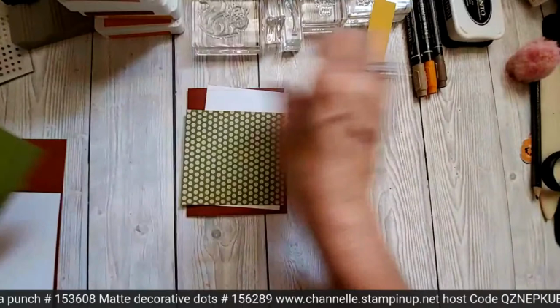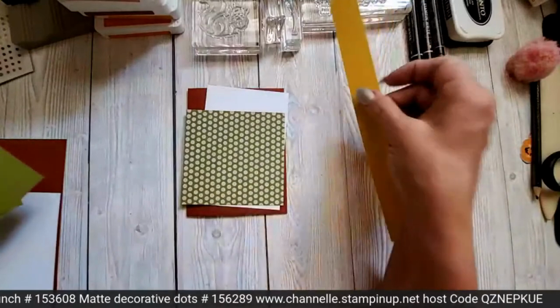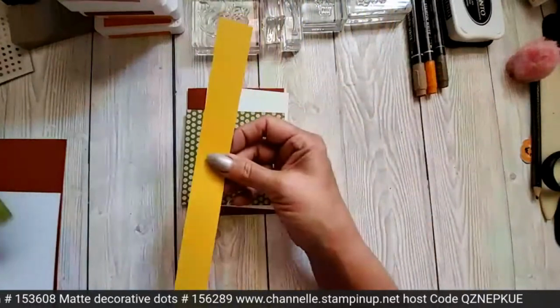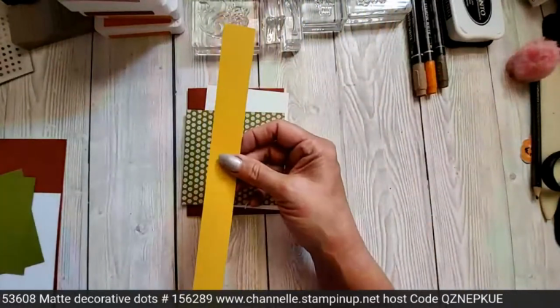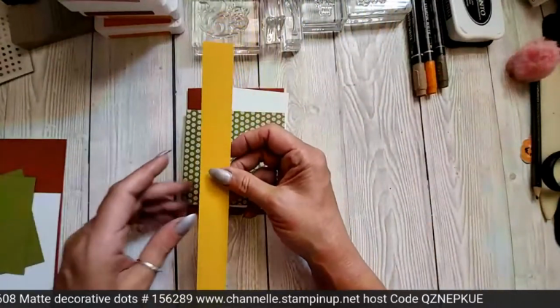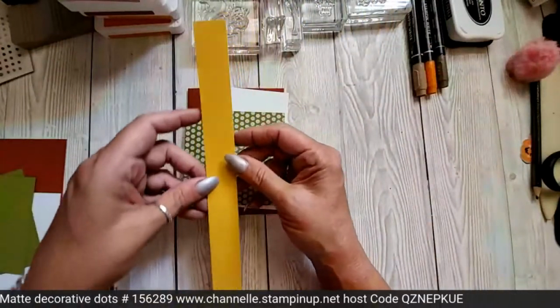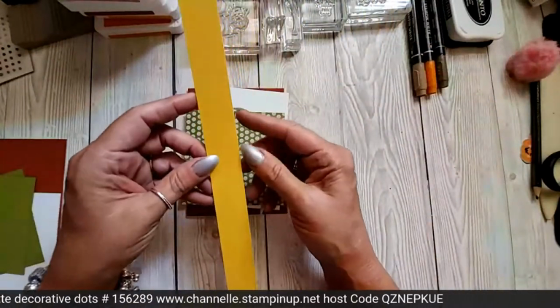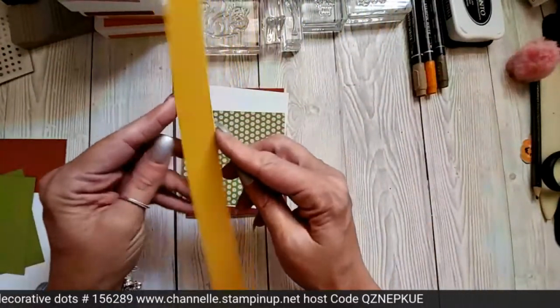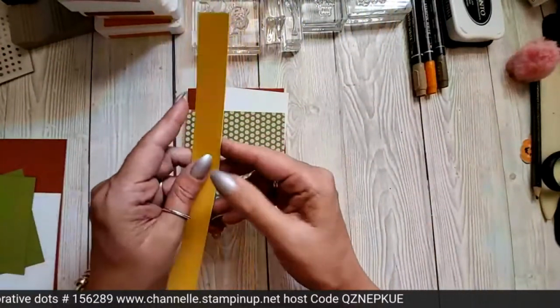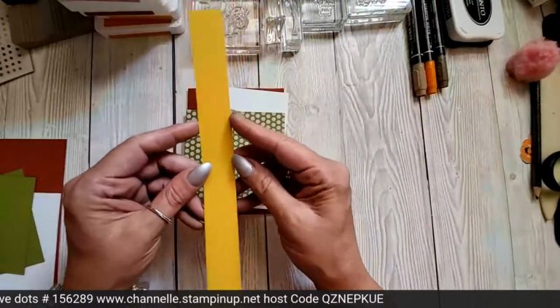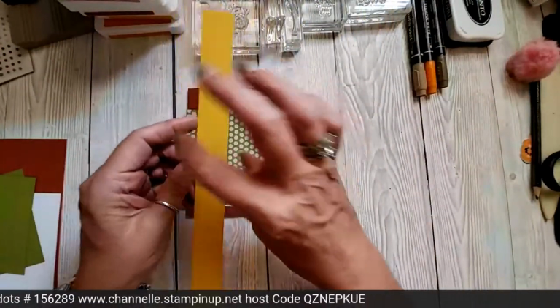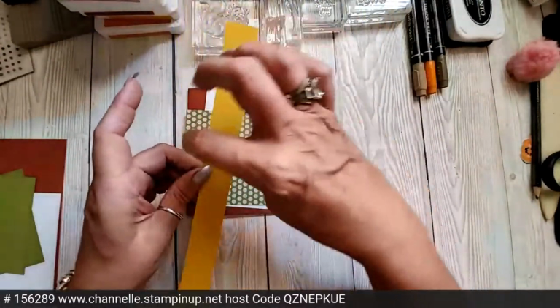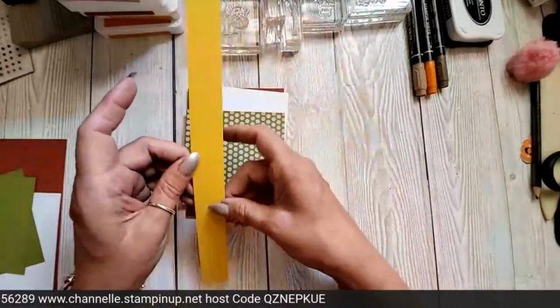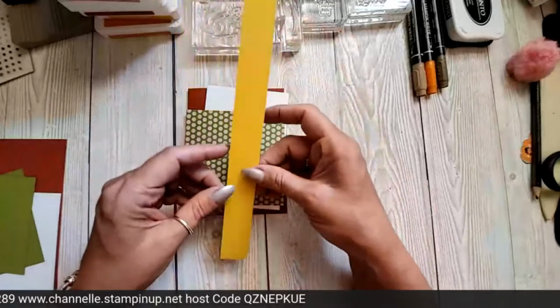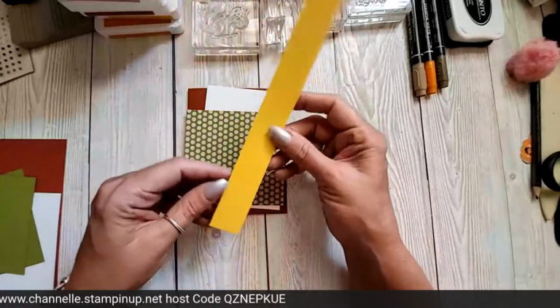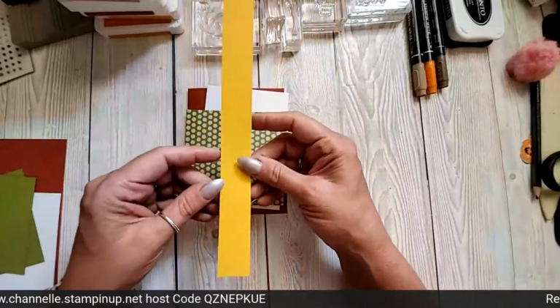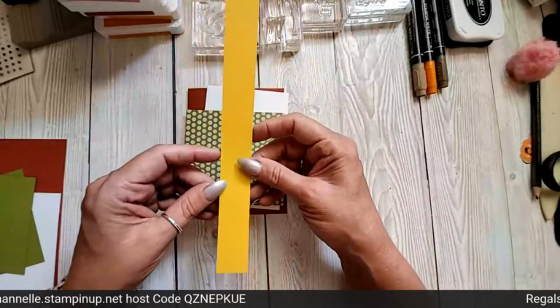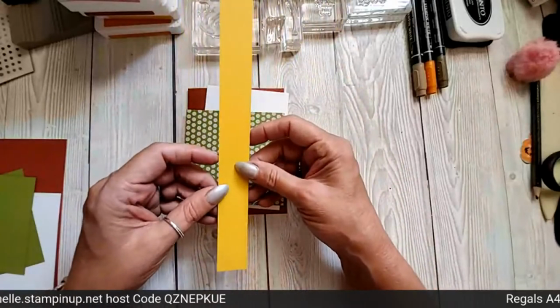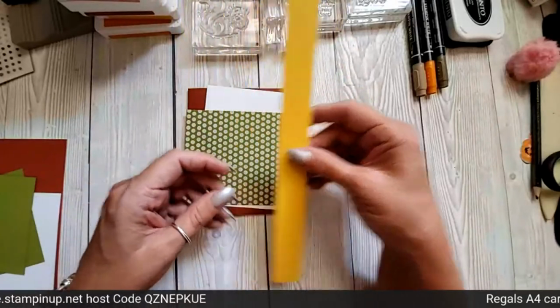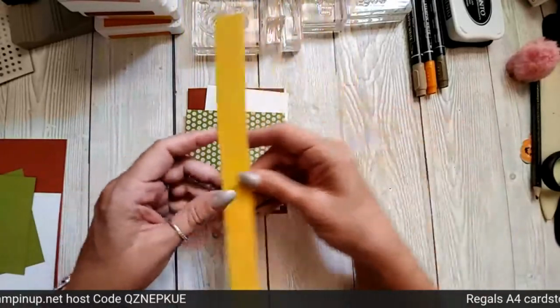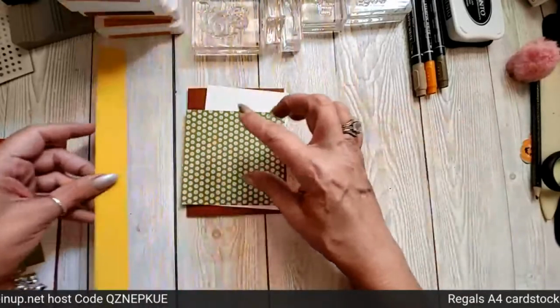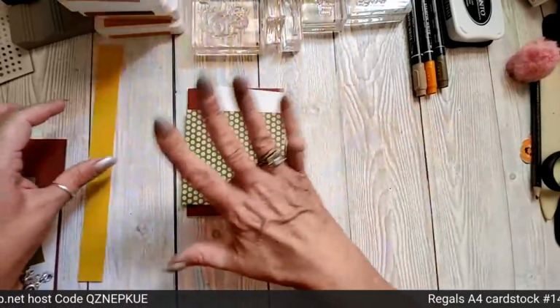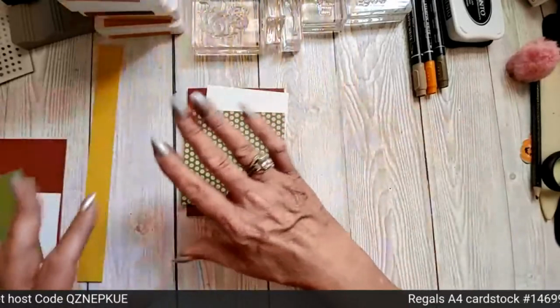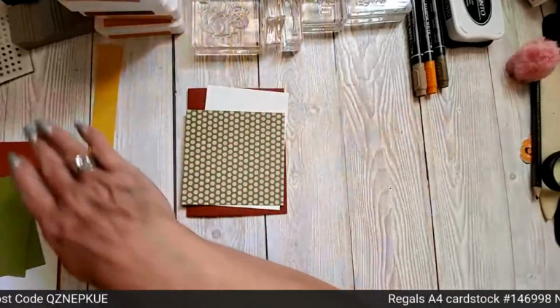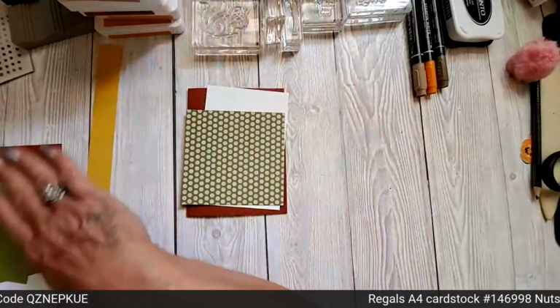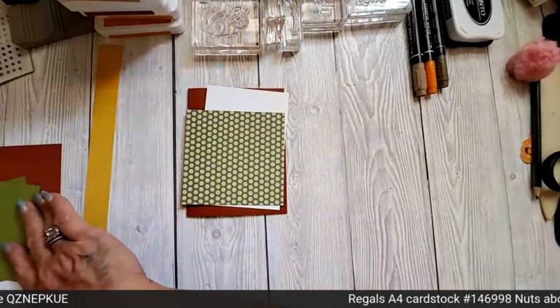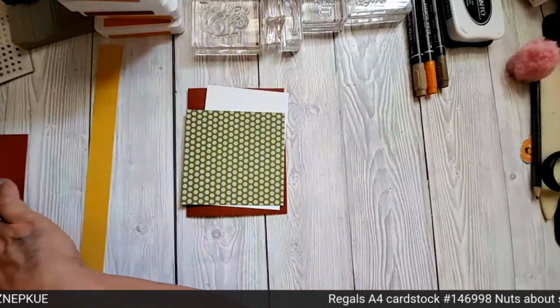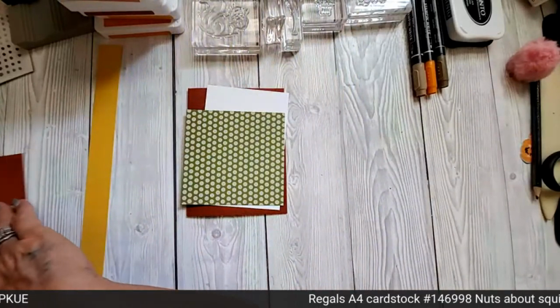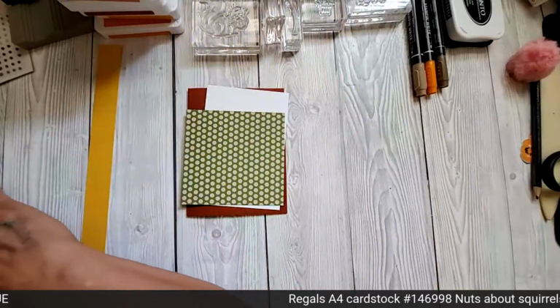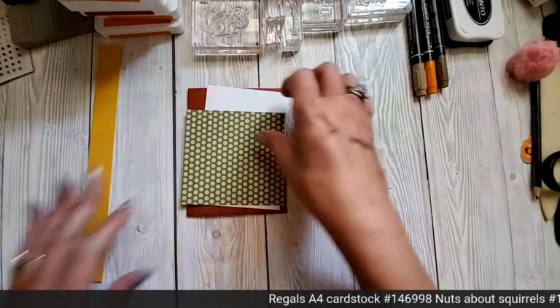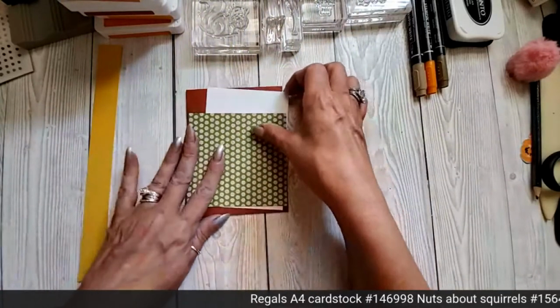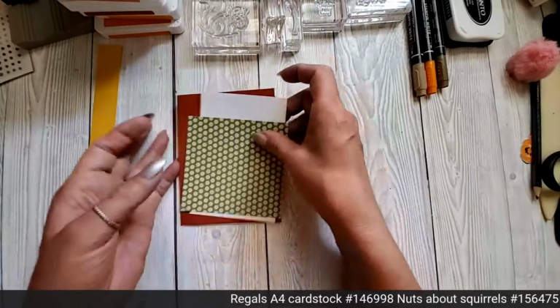And then you will need a strip of Crushed Curry — this is one inch. I just leave it on a strip because I find it easier to do the banner. Right, okay. I think that is it — now we've got to get on with the stamping.